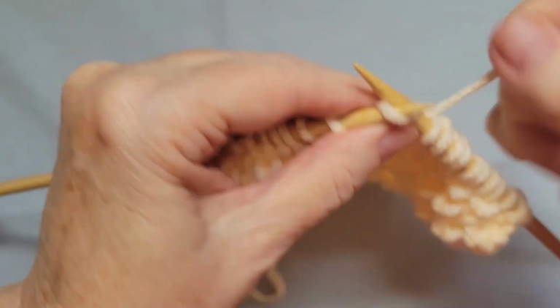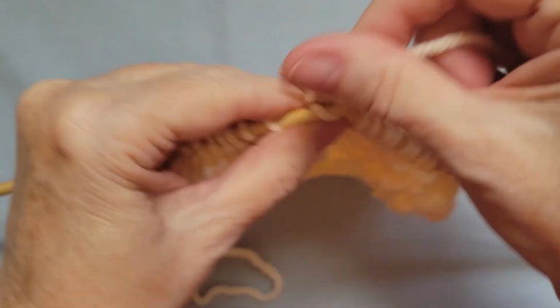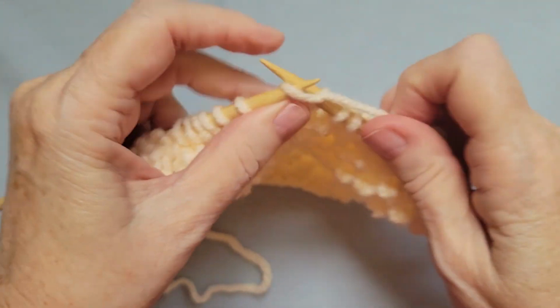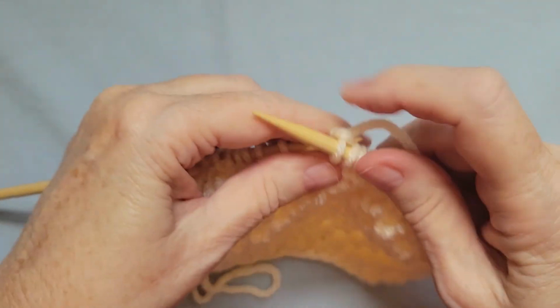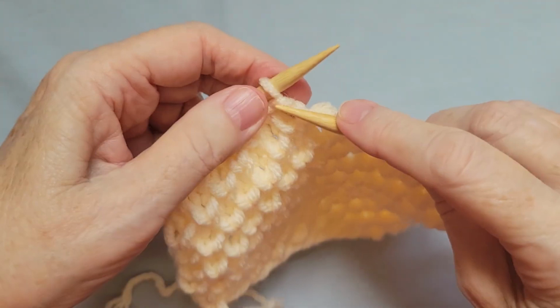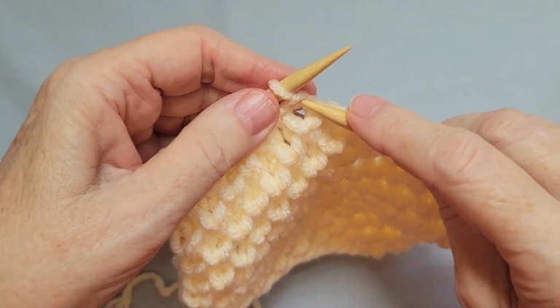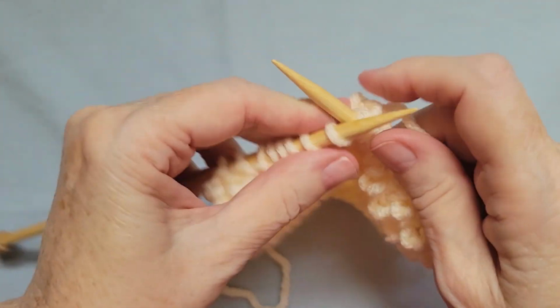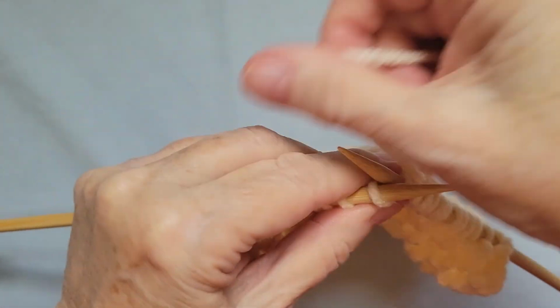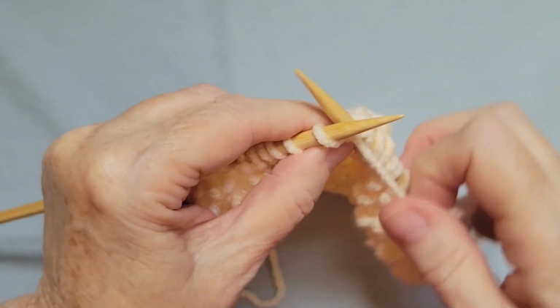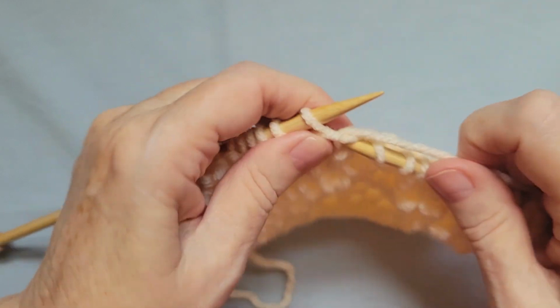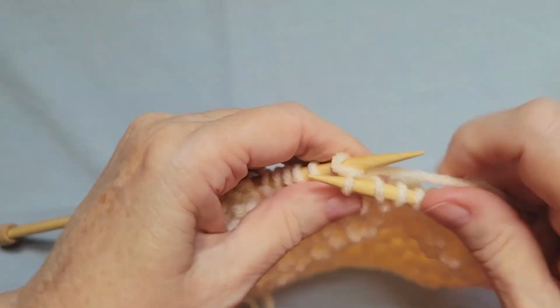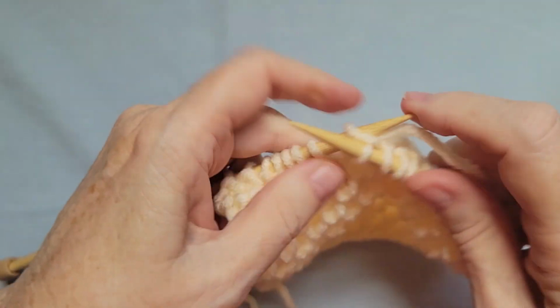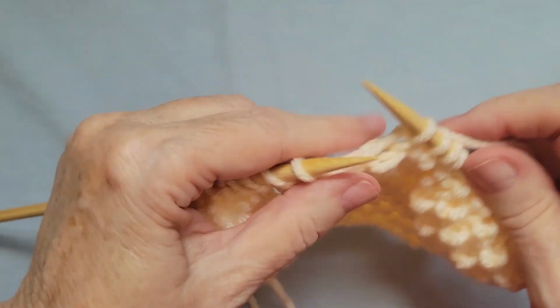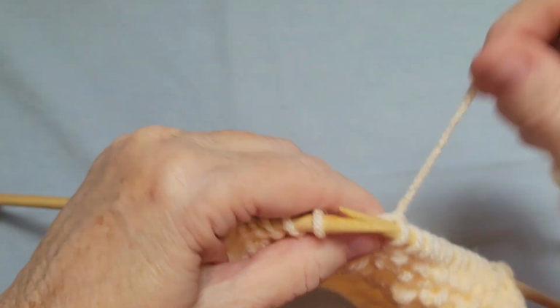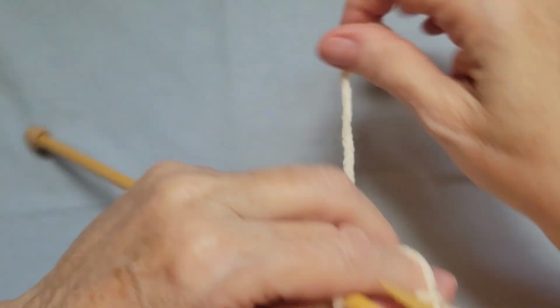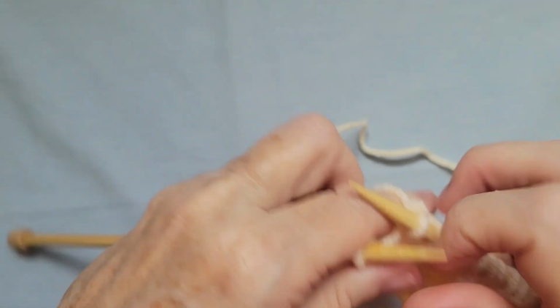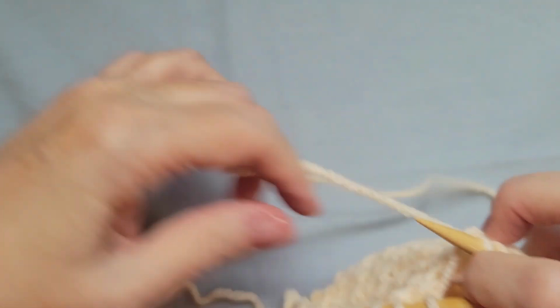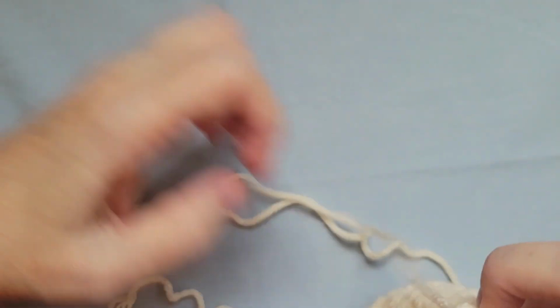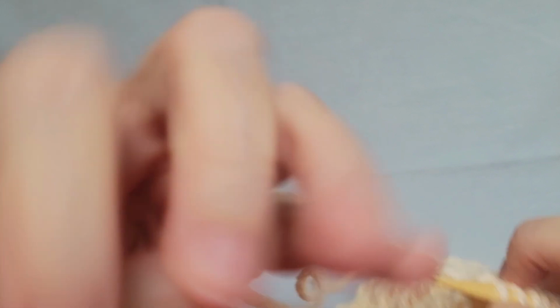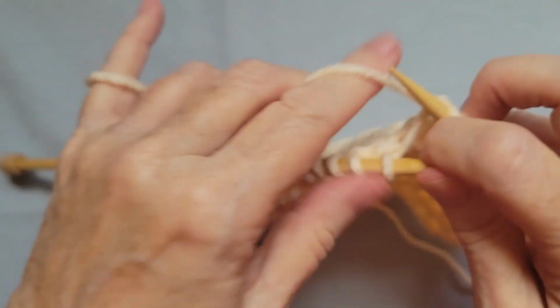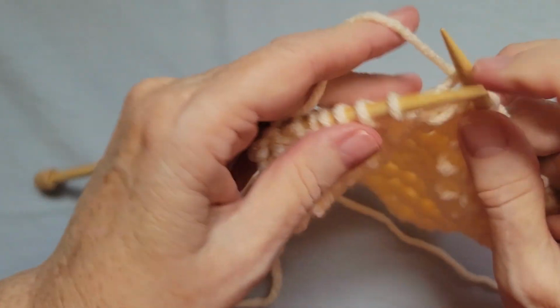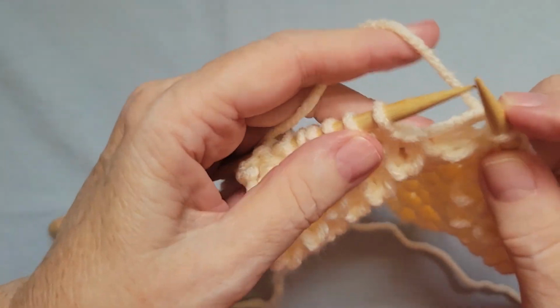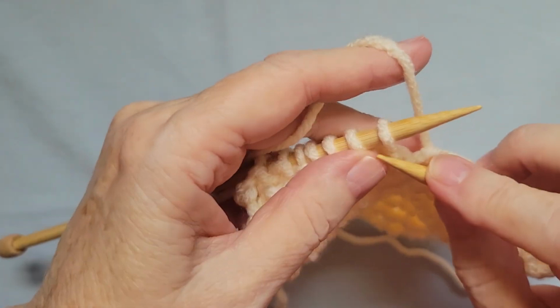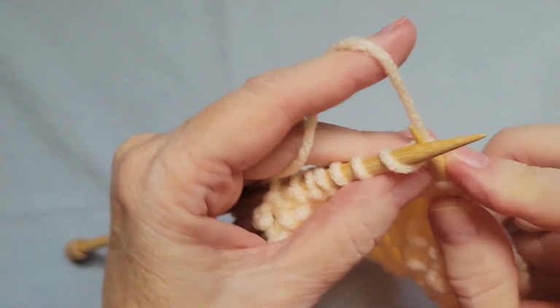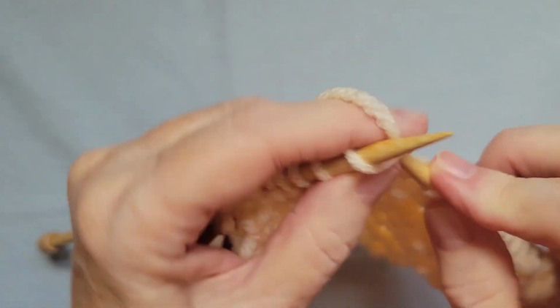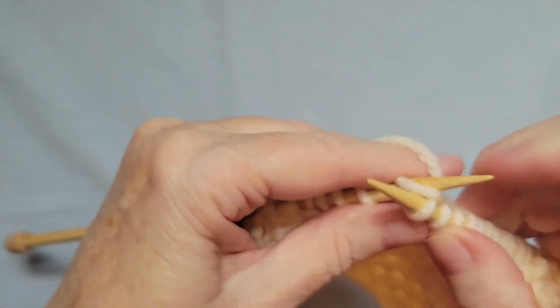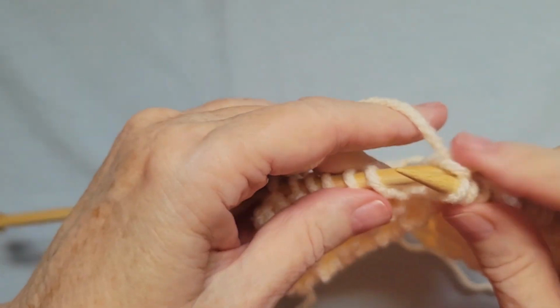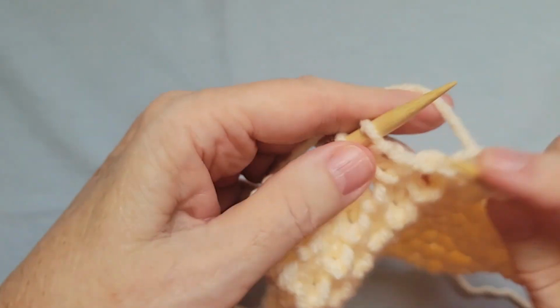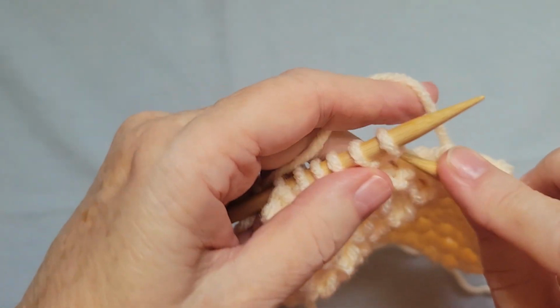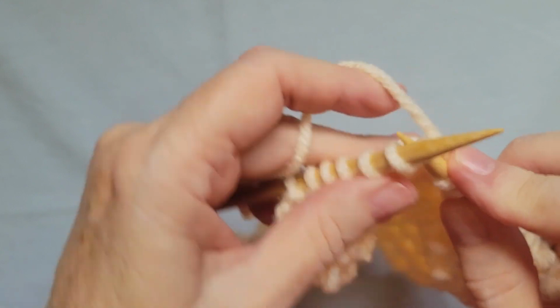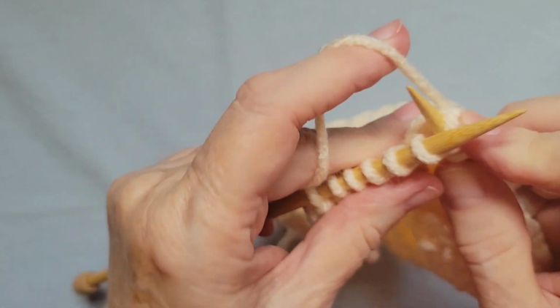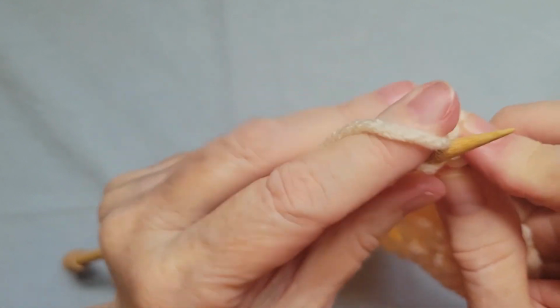Knit one, knit one below. Now if you're a continental knitter, the technique is the same — you knit one, knit one below.